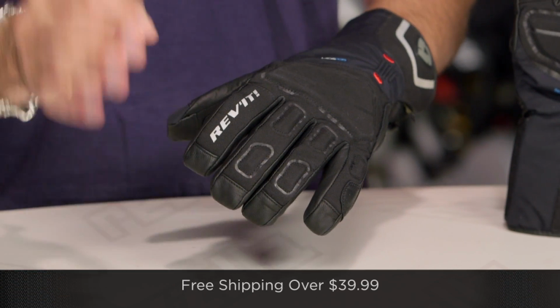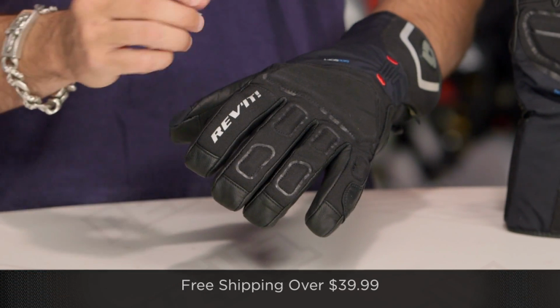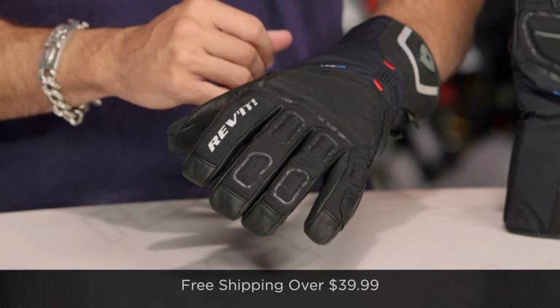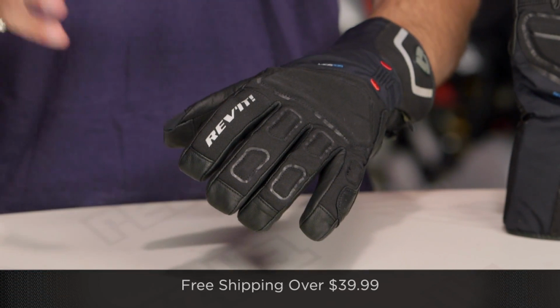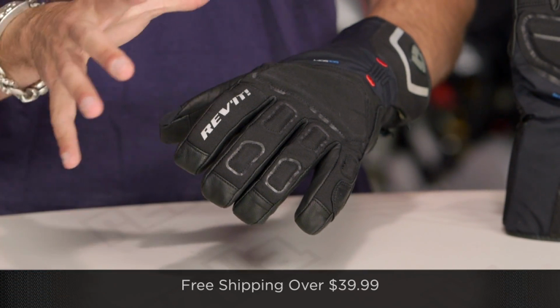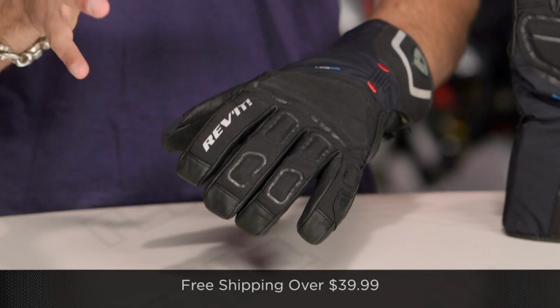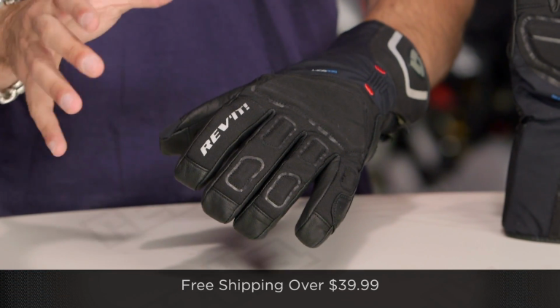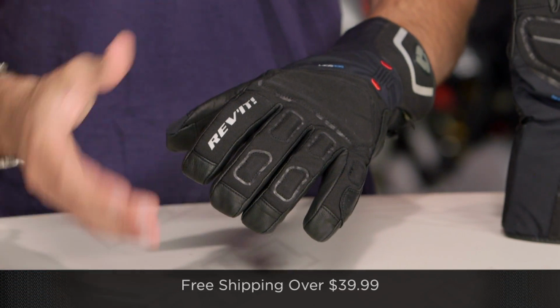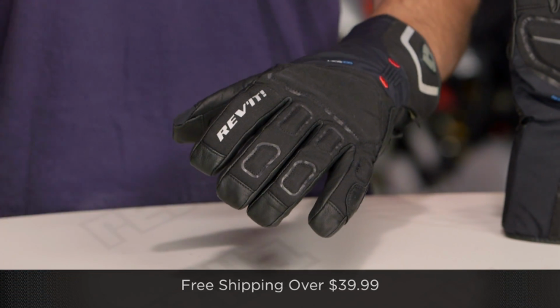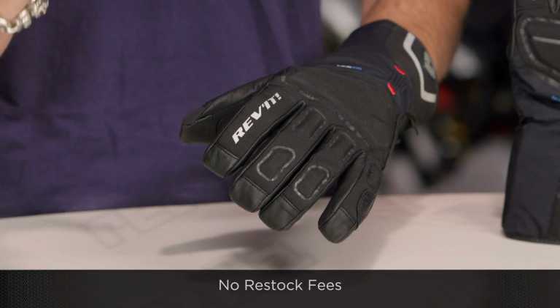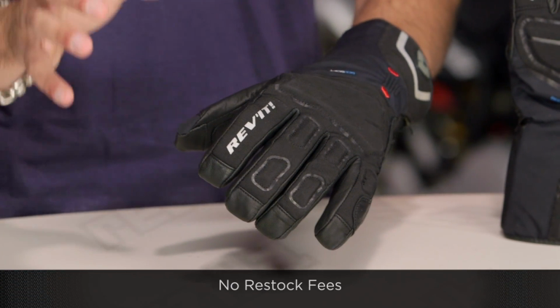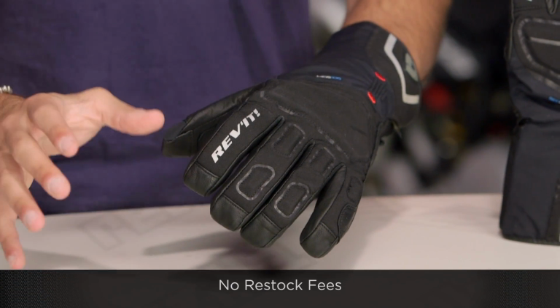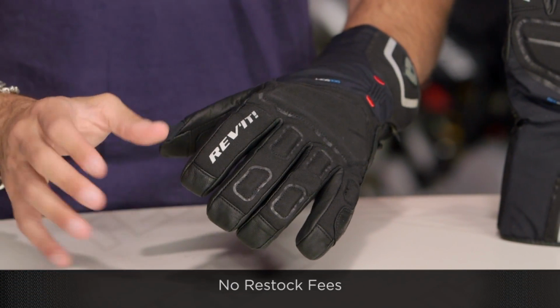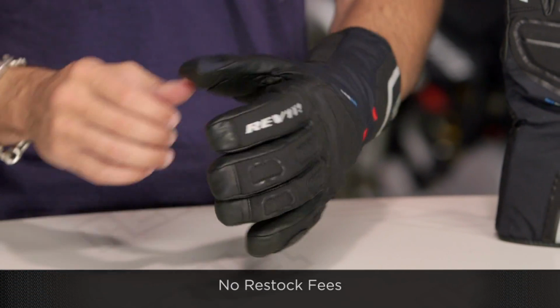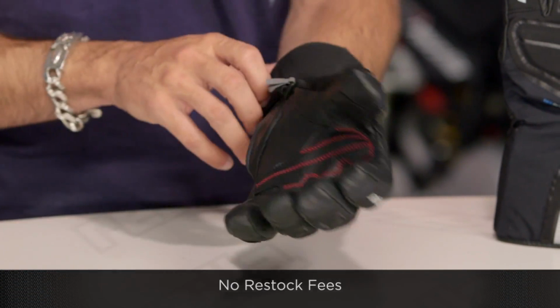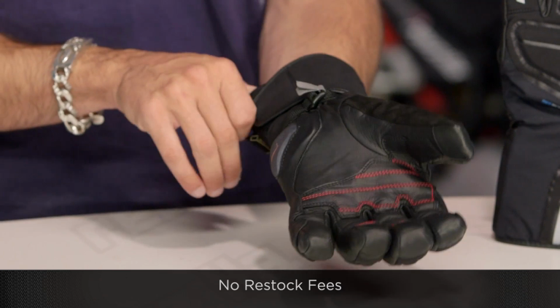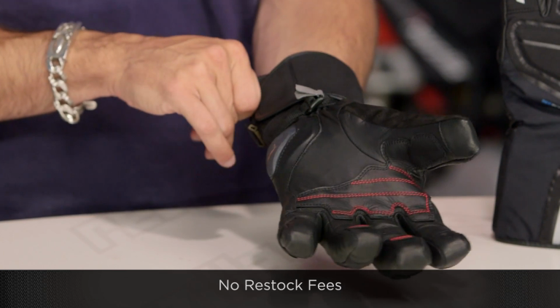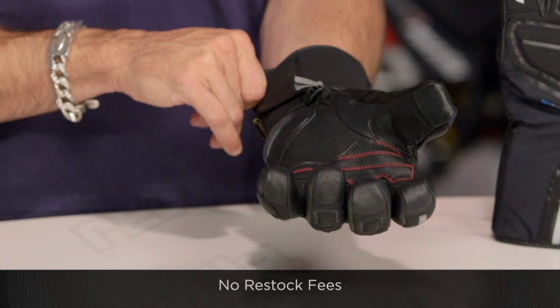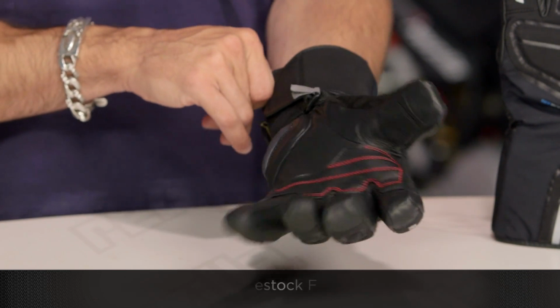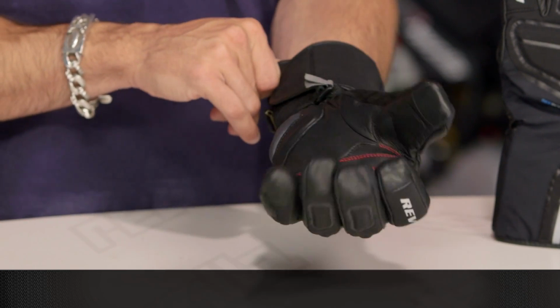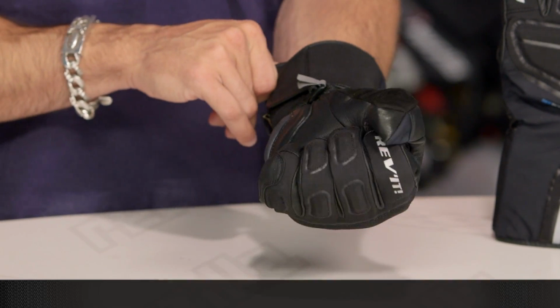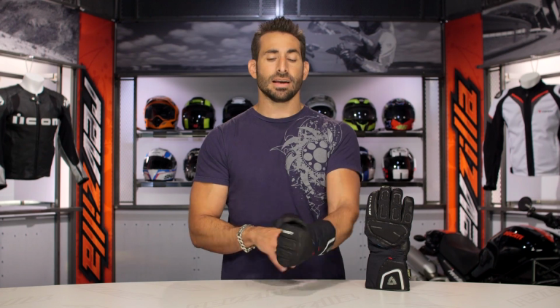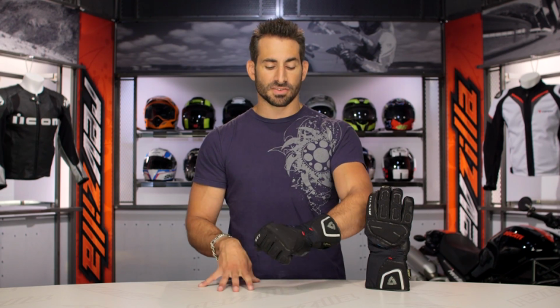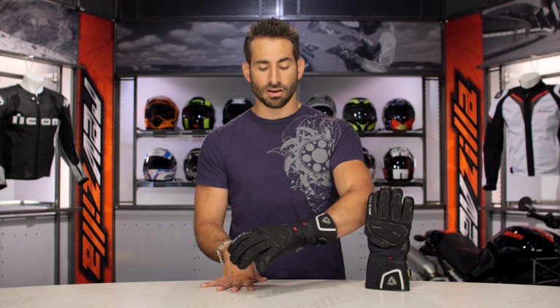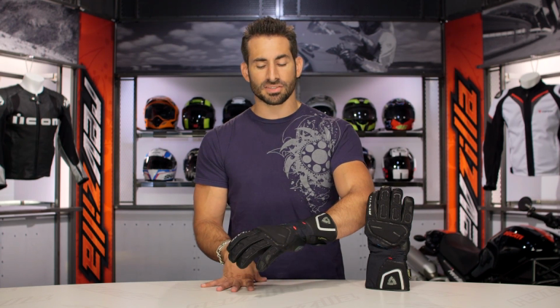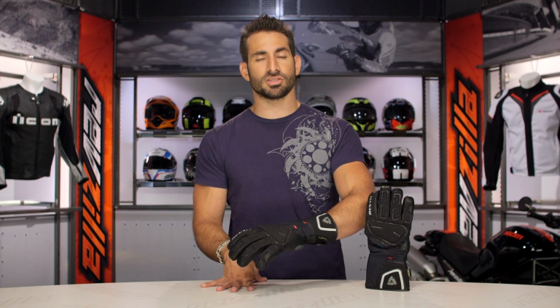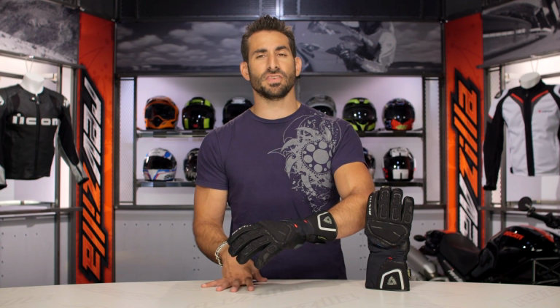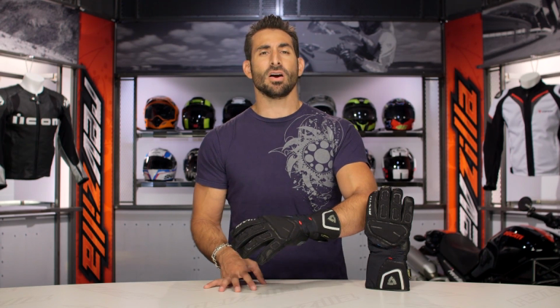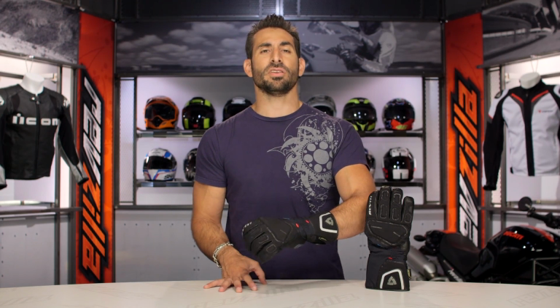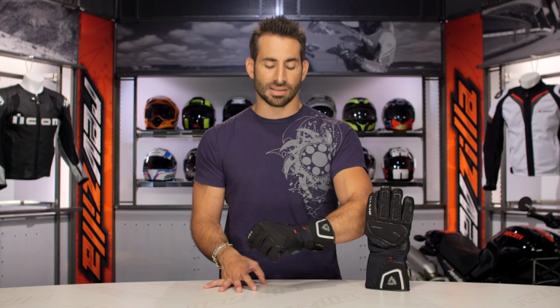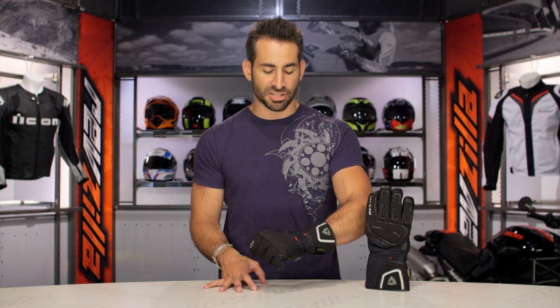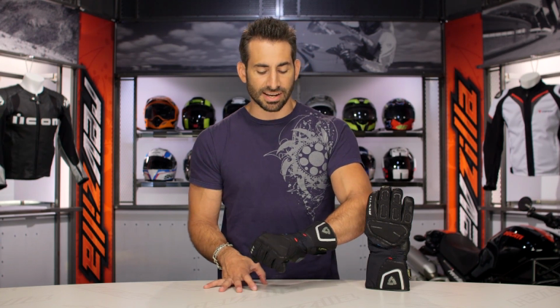Remember, if you're concerned about fit, we'll ship for free over $39. And as always, I'd love it if you click our logo and subscribe to us at RevZillaTV. Leave us your comments, your questions, your feedback on the new Cyber GTX.